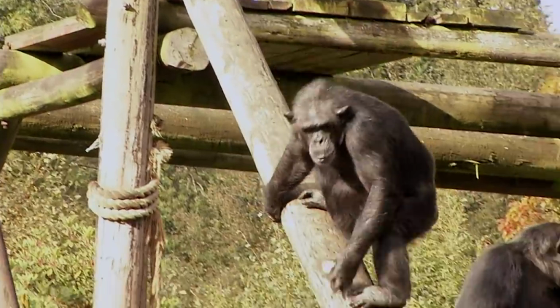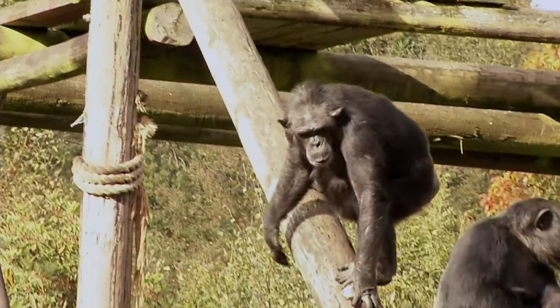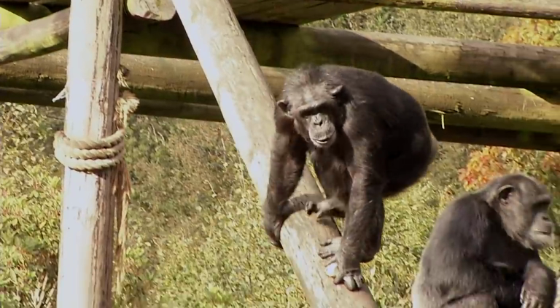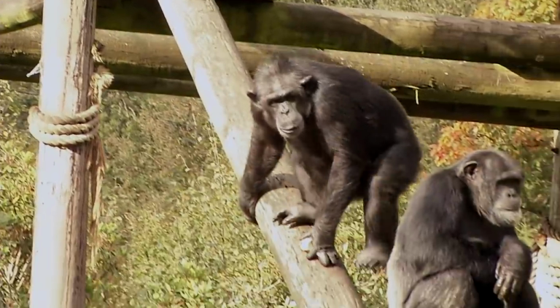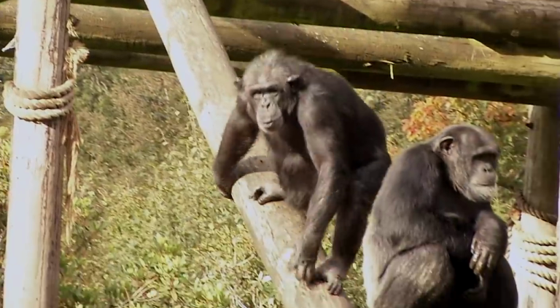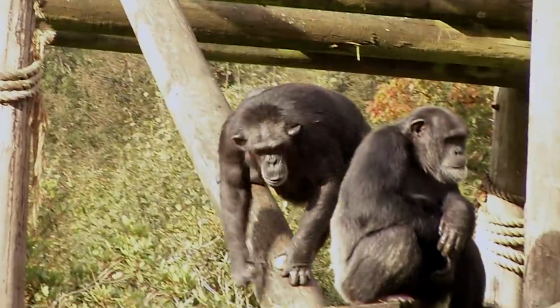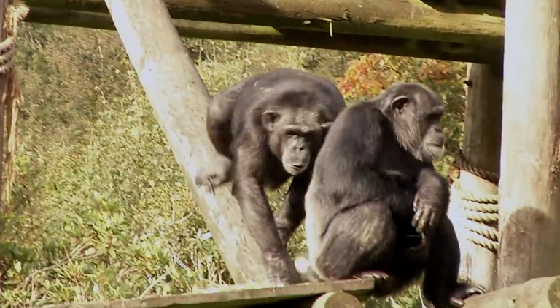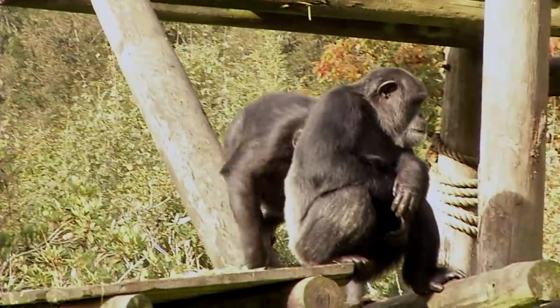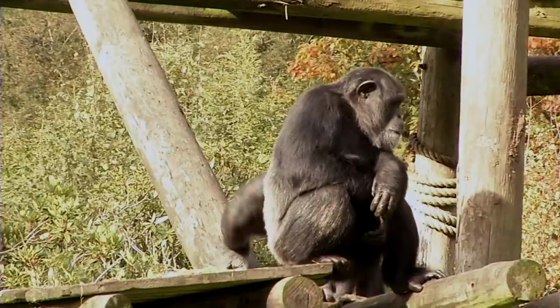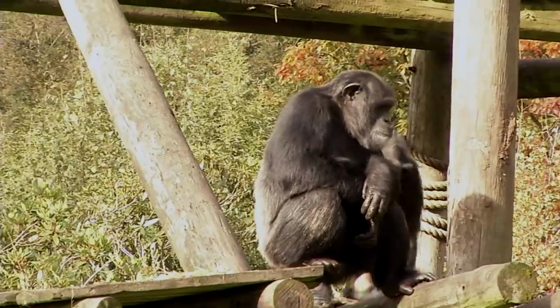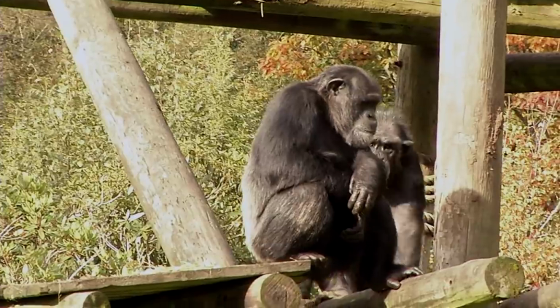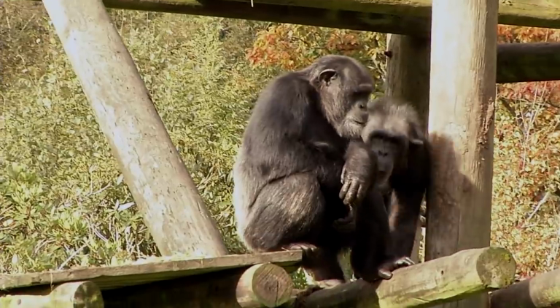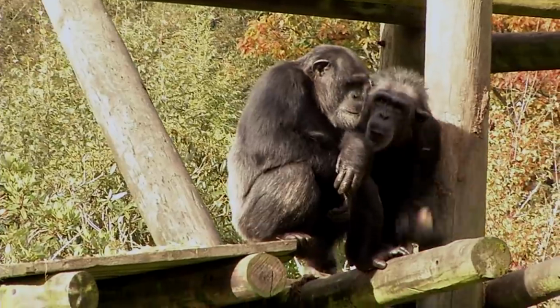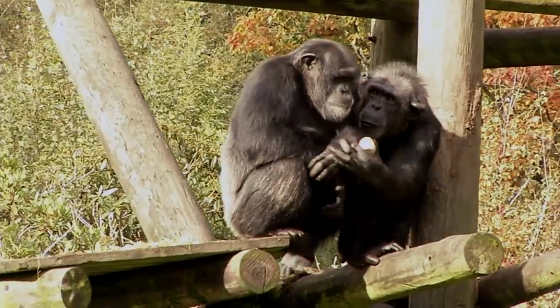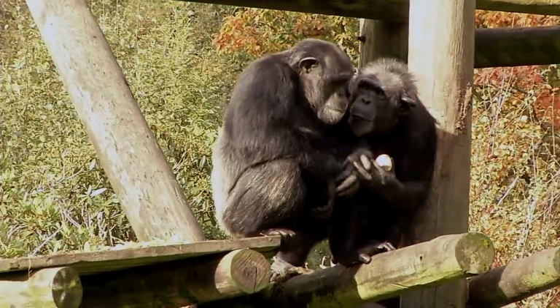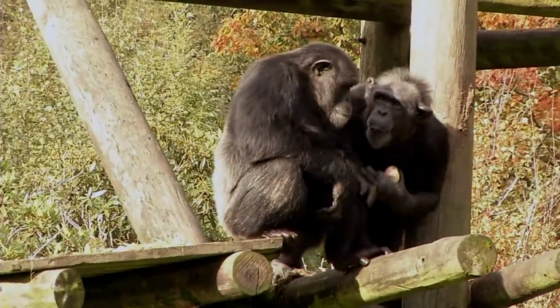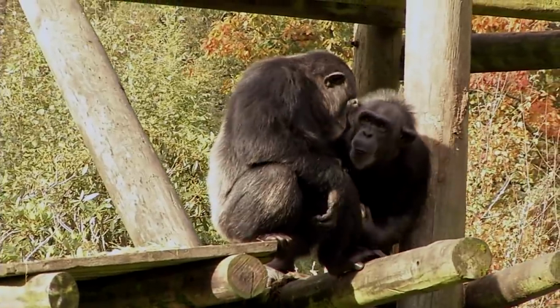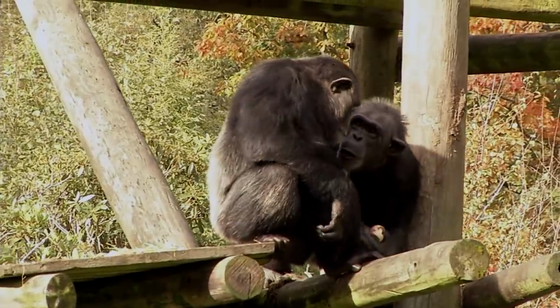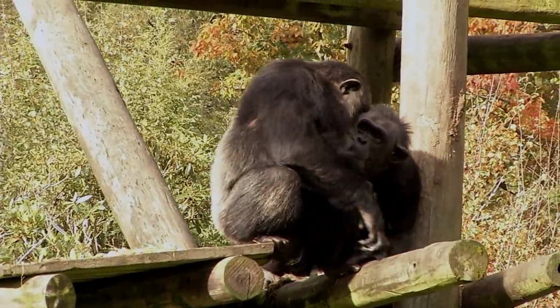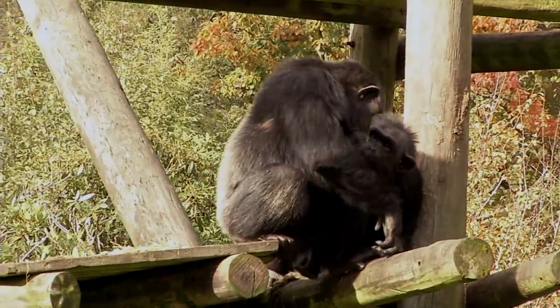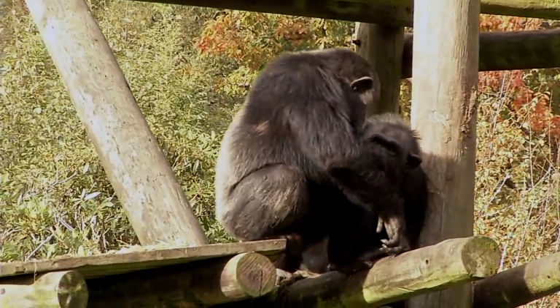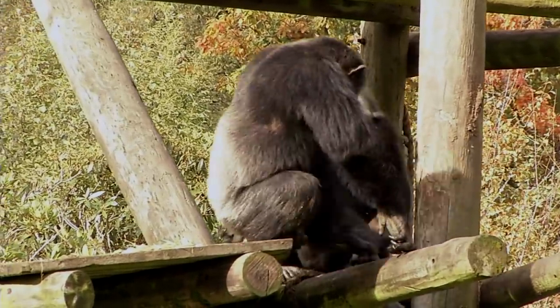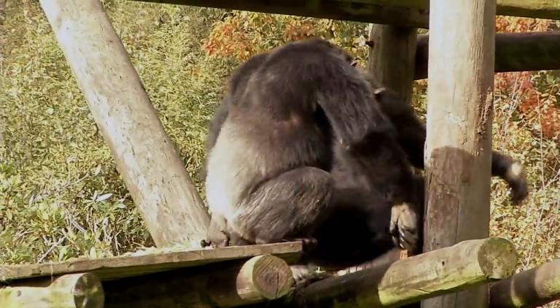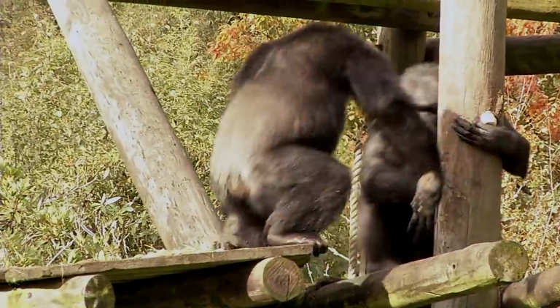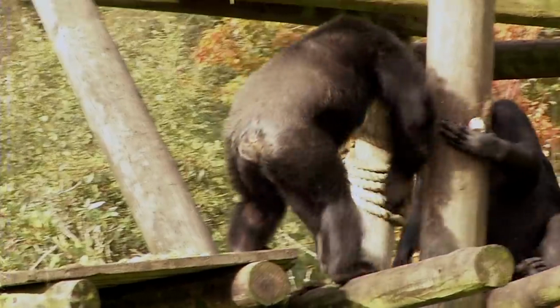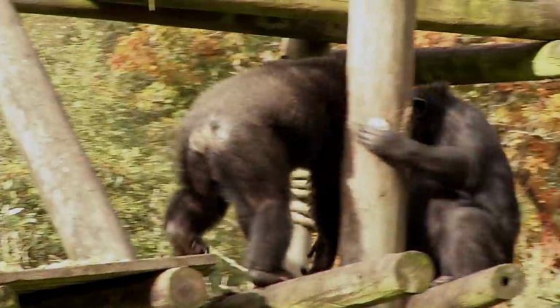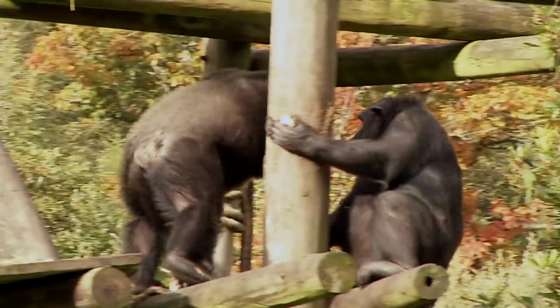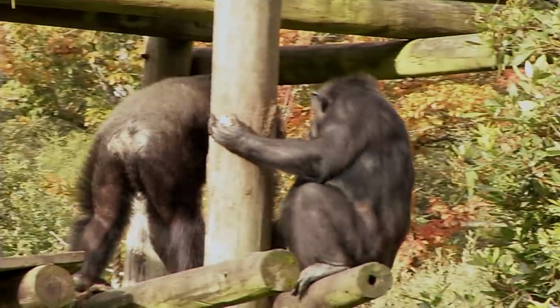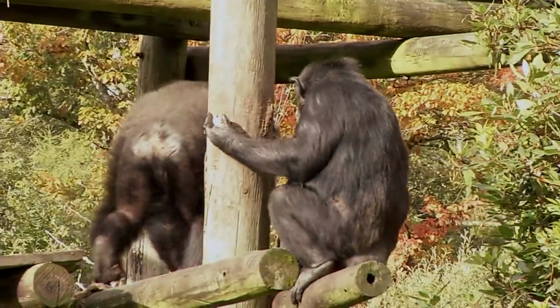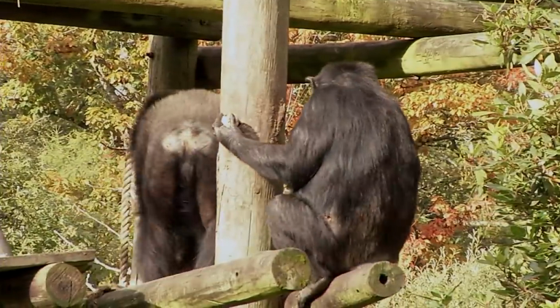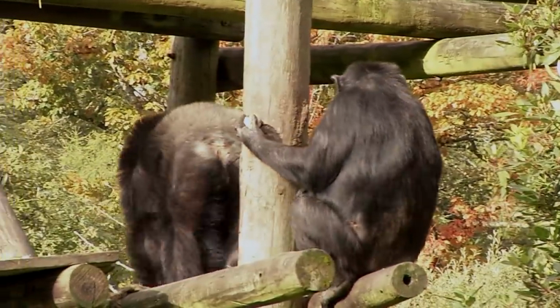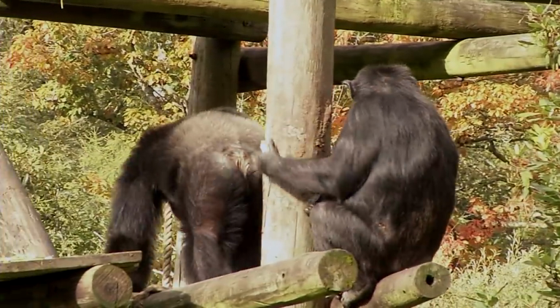When you view the chimps on their island, you'll be able to see for yourself just how similar we actually are.